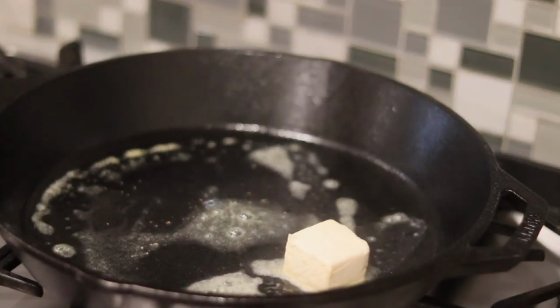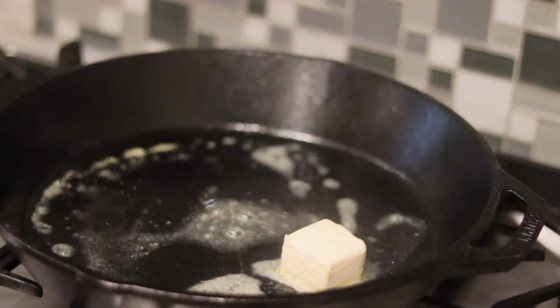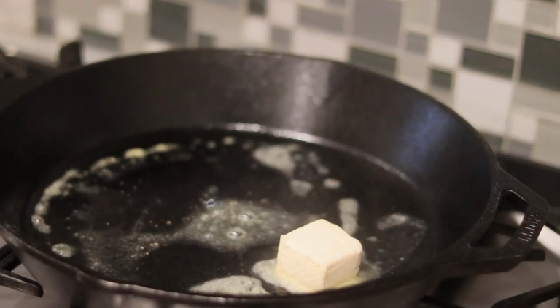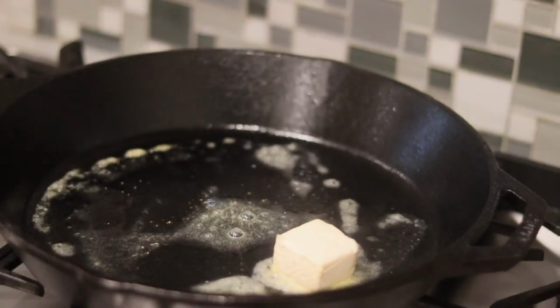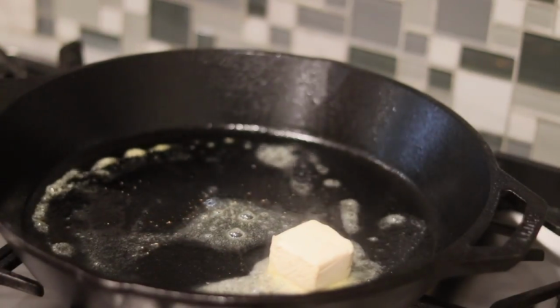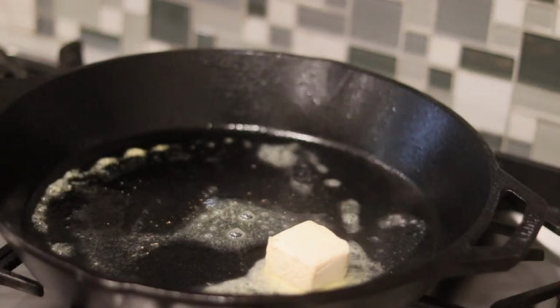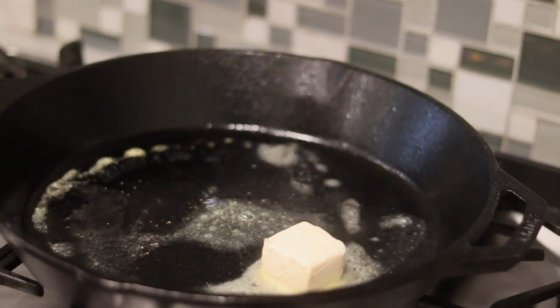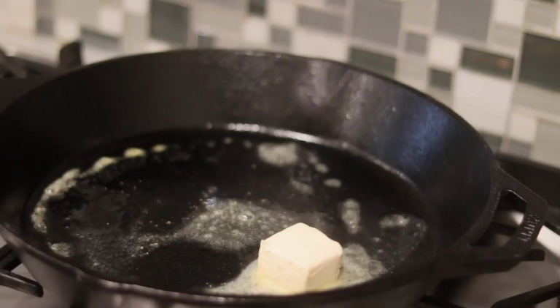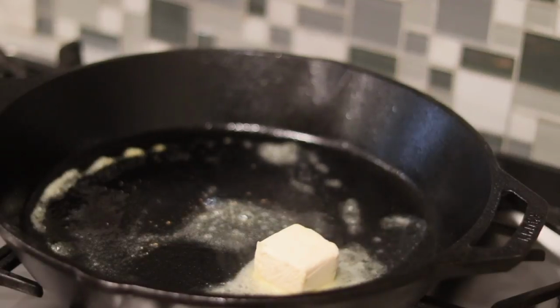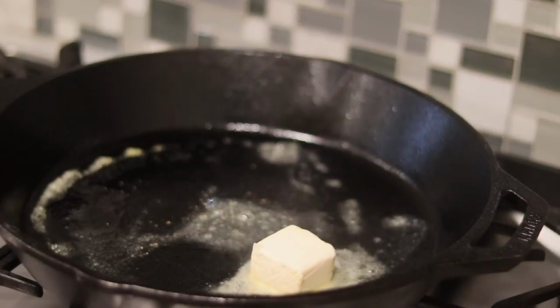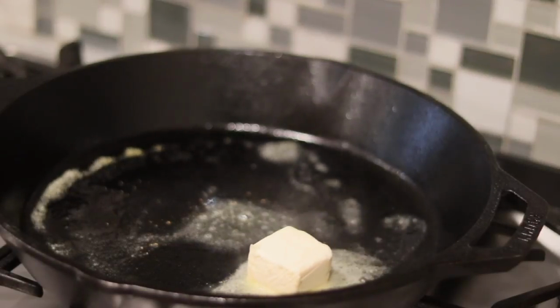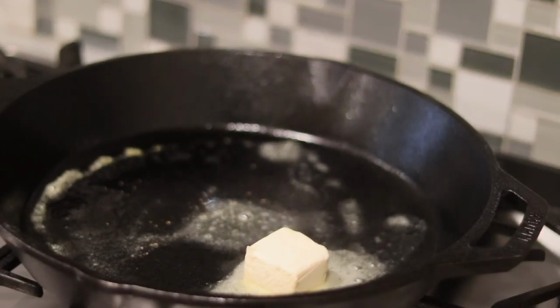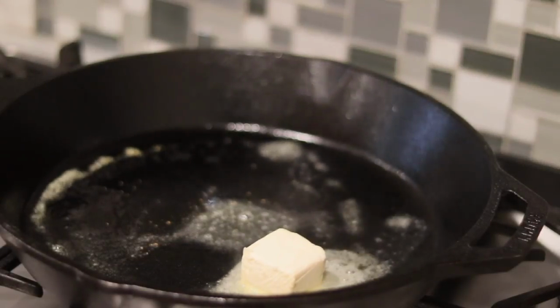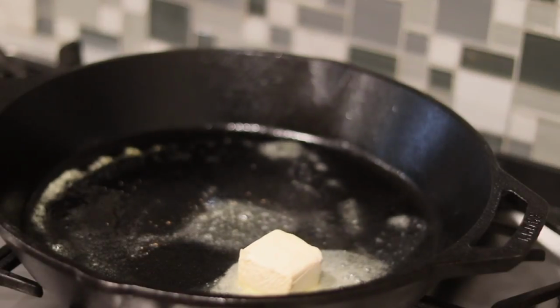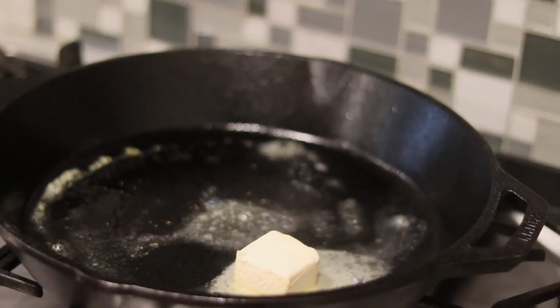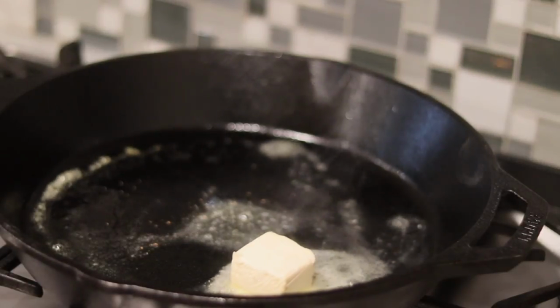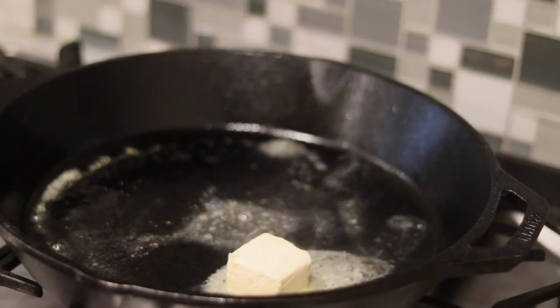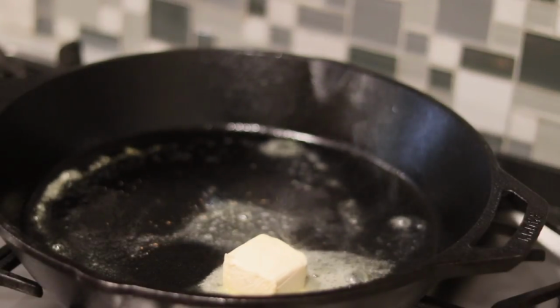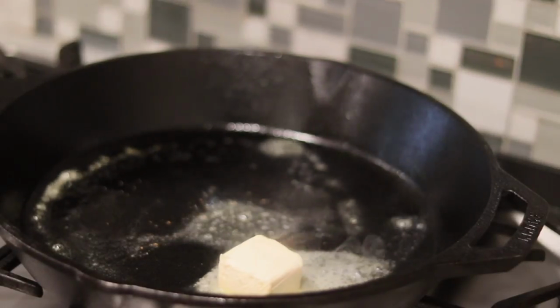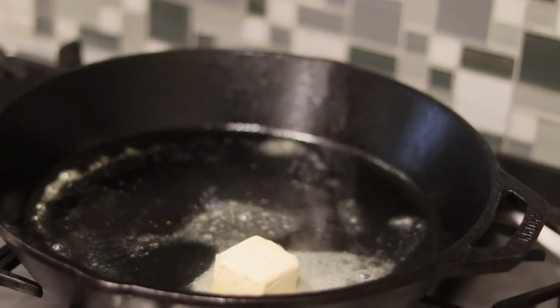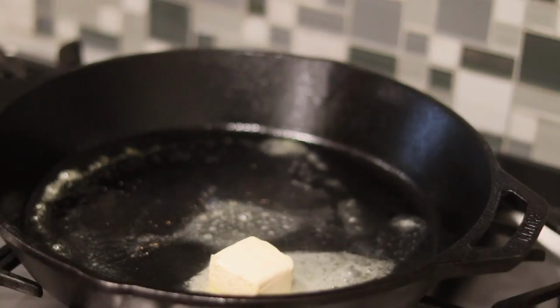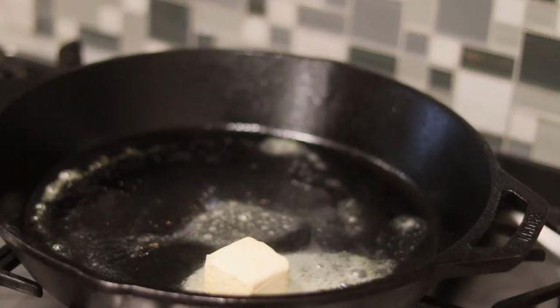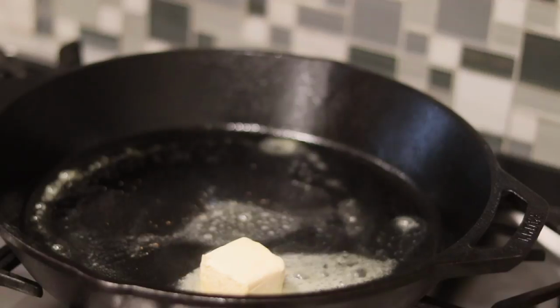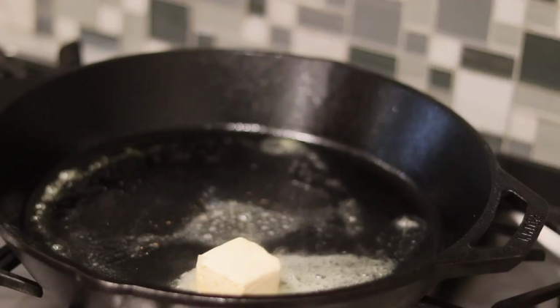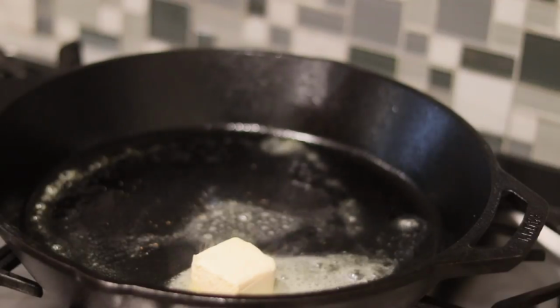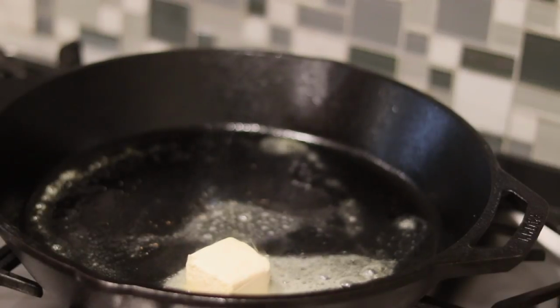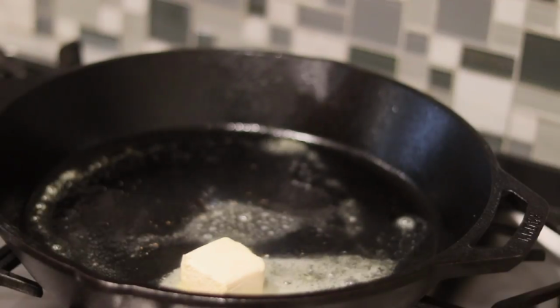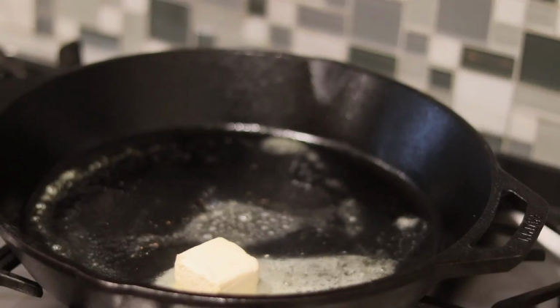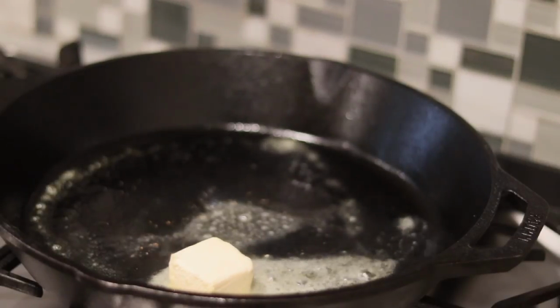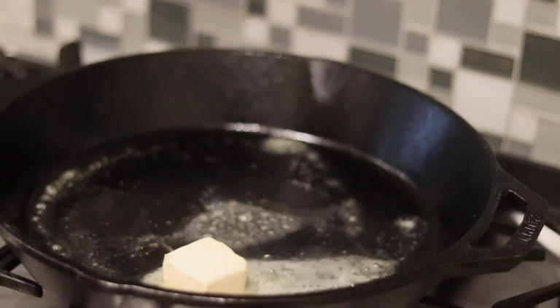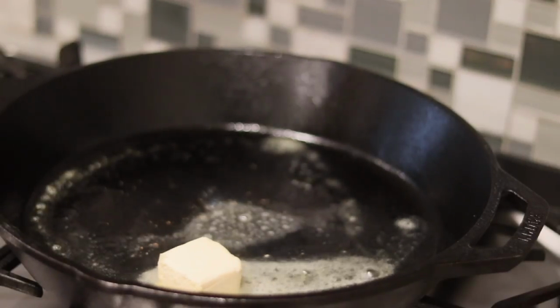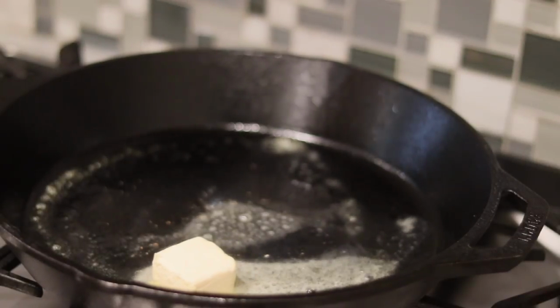Then I'm going to add about one cup of coconut sugar. You could also use brown sugar if you choose to. I just prefer coconut sugar because it's slightly healthier.